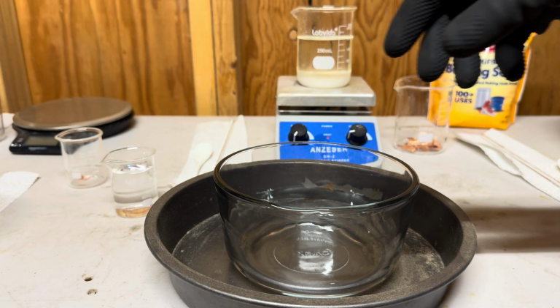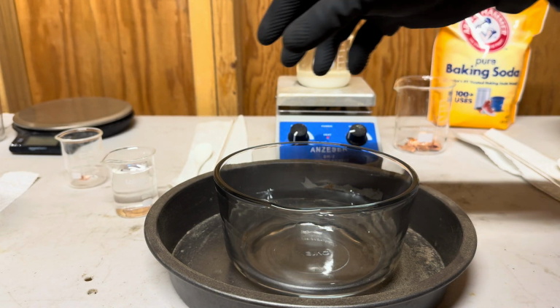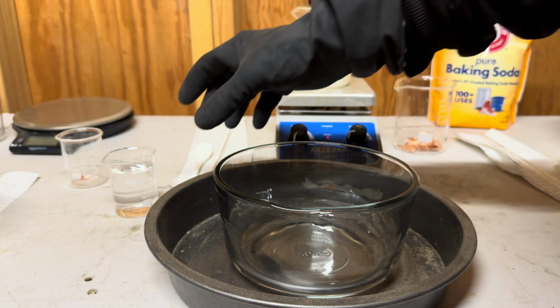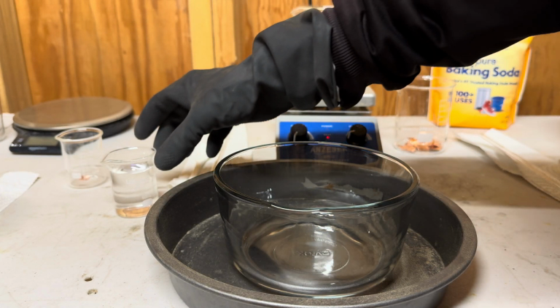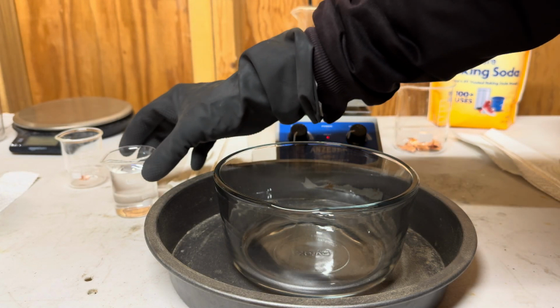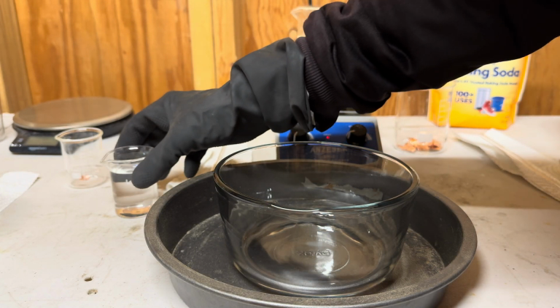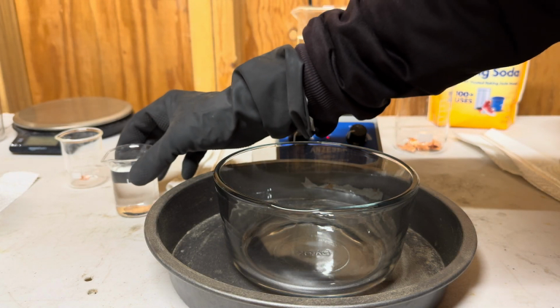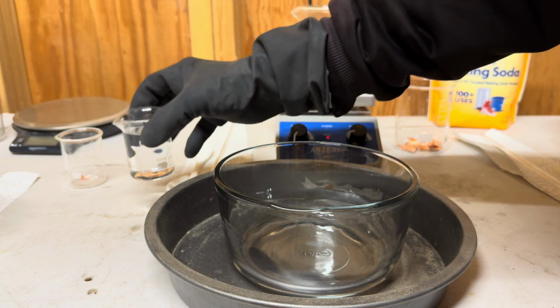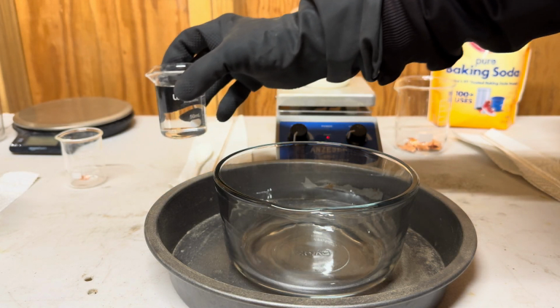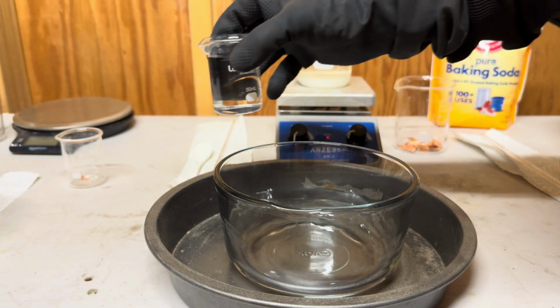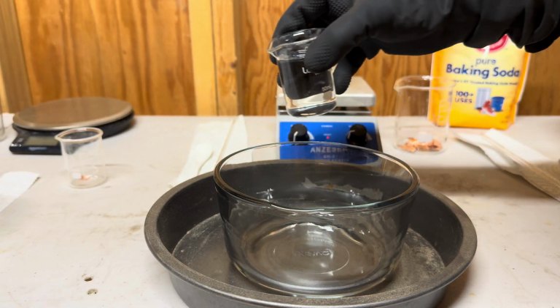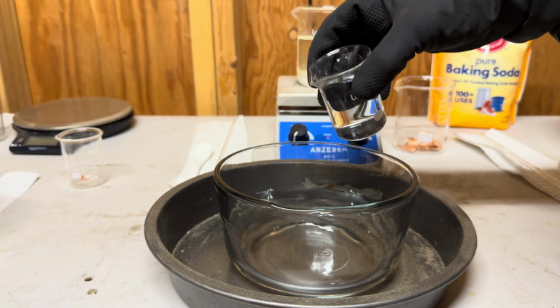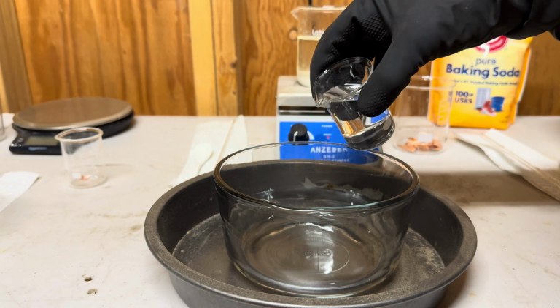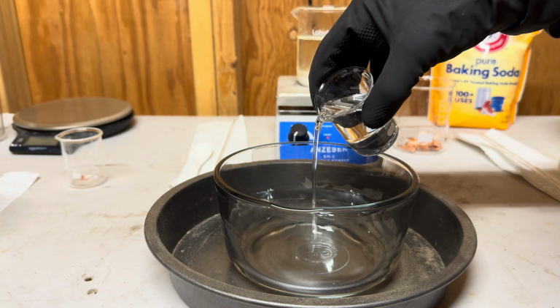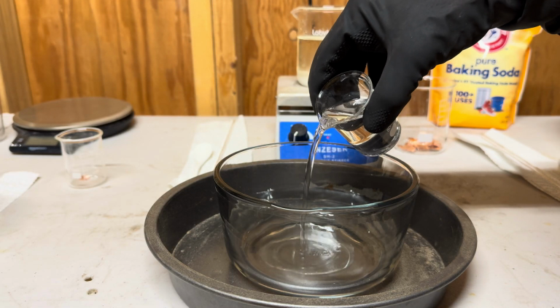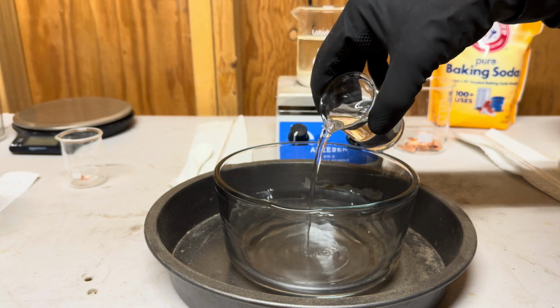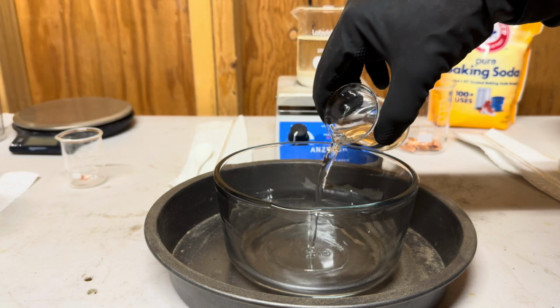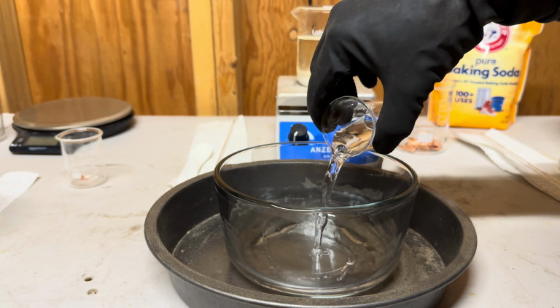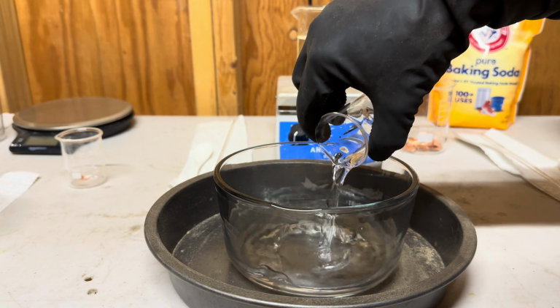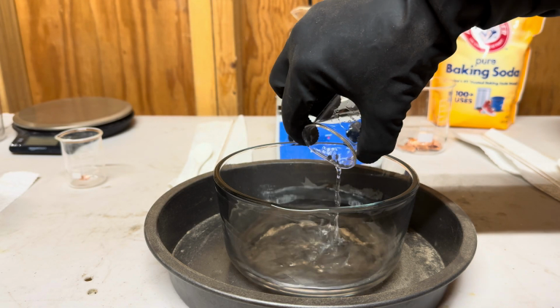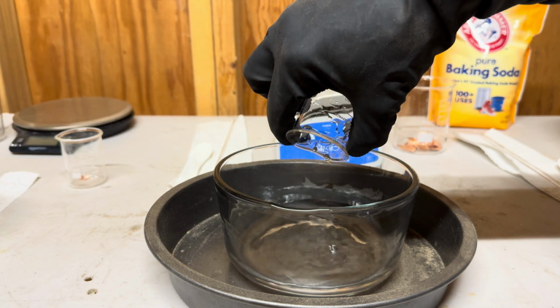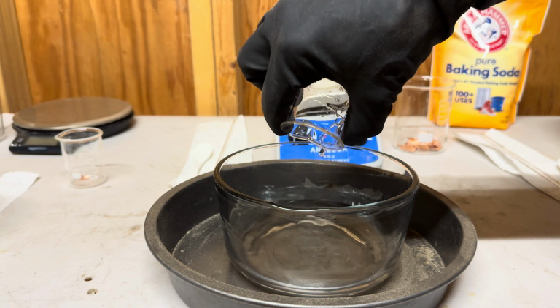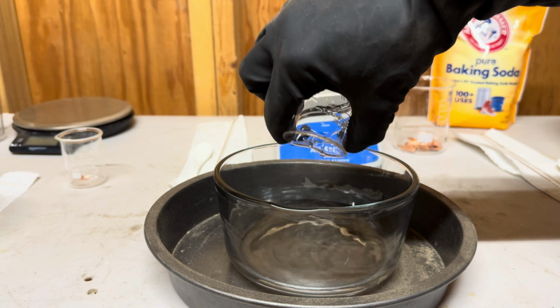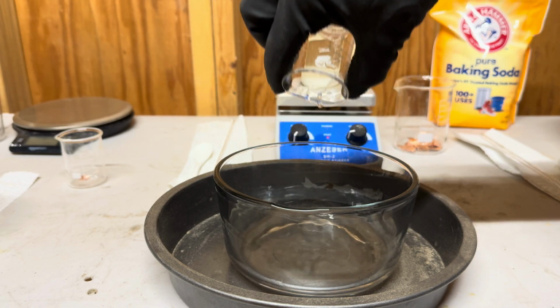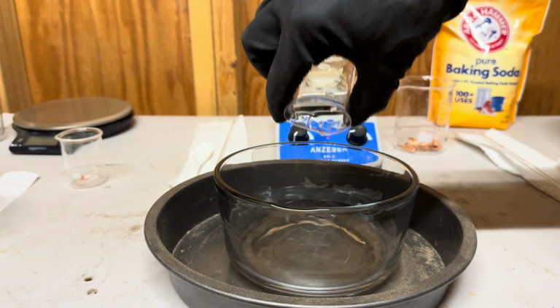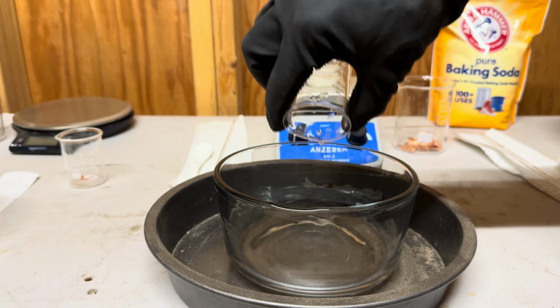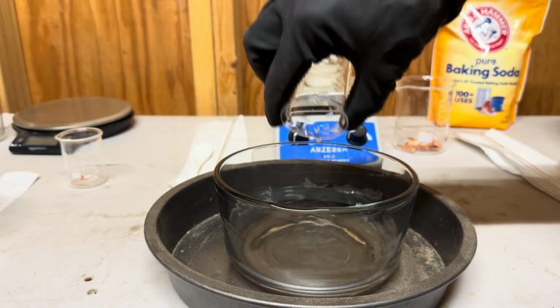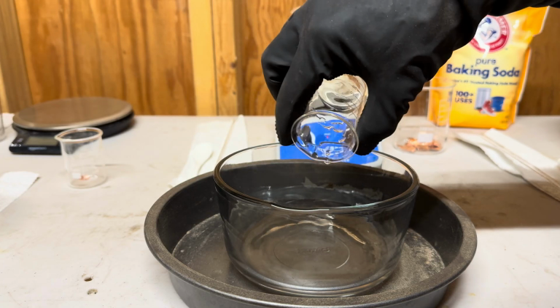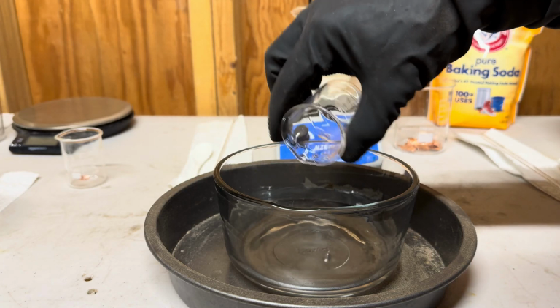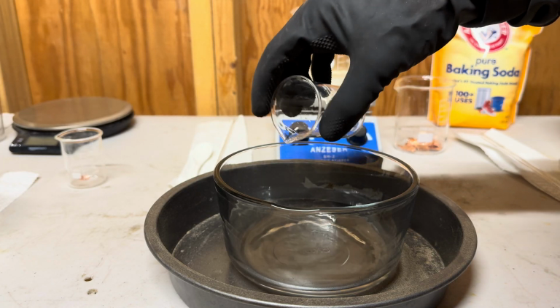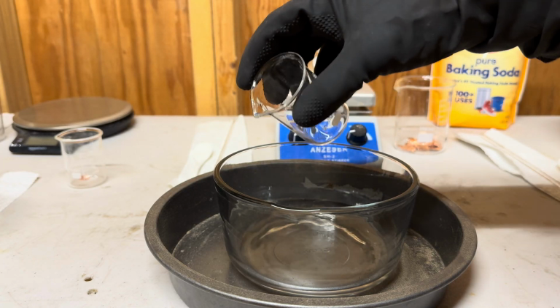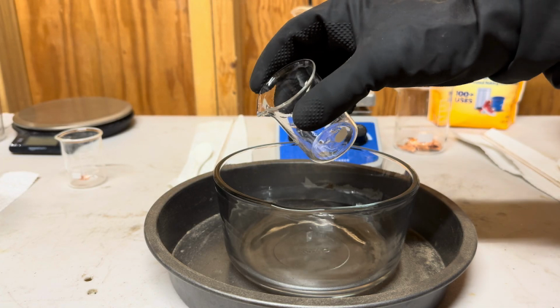Take 50 milliliters of distilled water and pour it into the larger container, then place the acid mixture container inside the larger container.